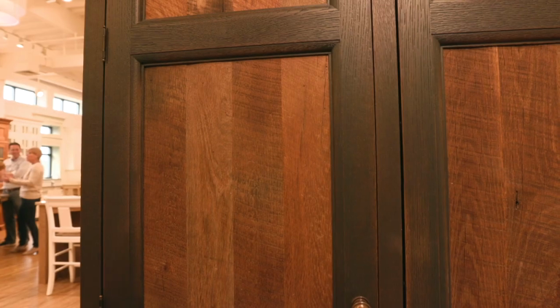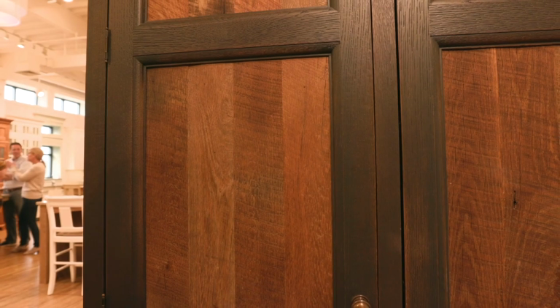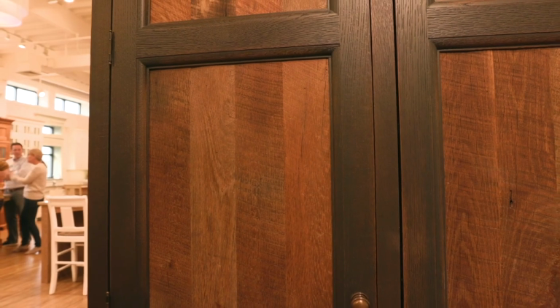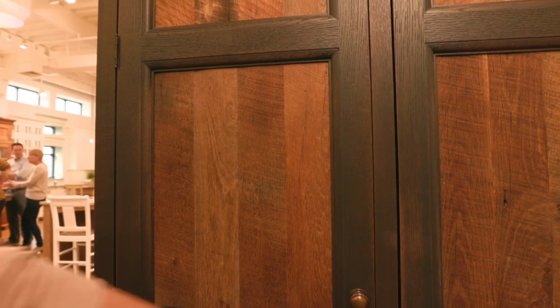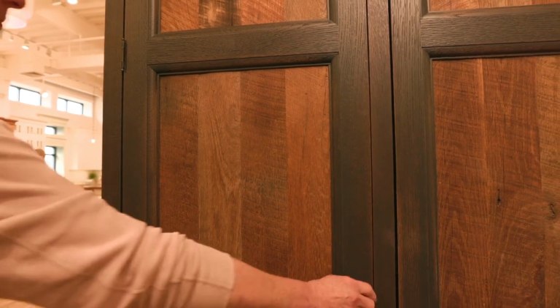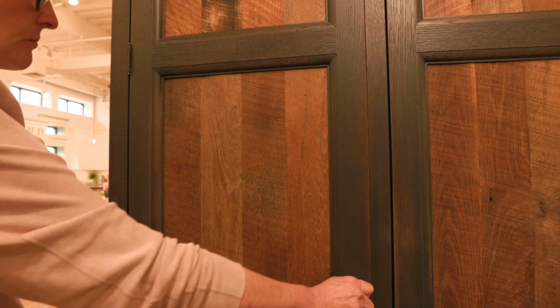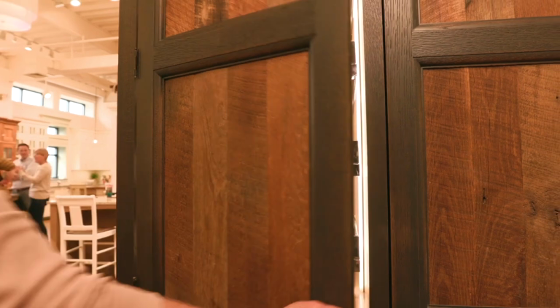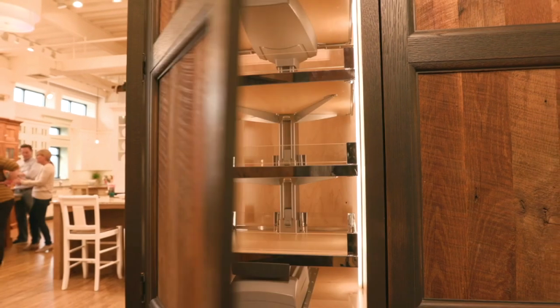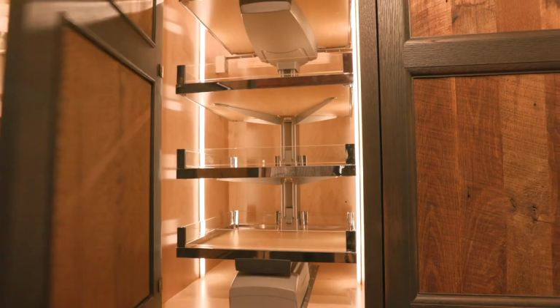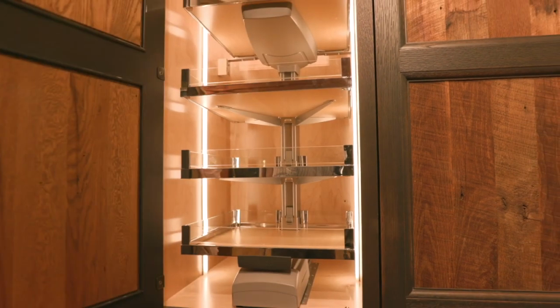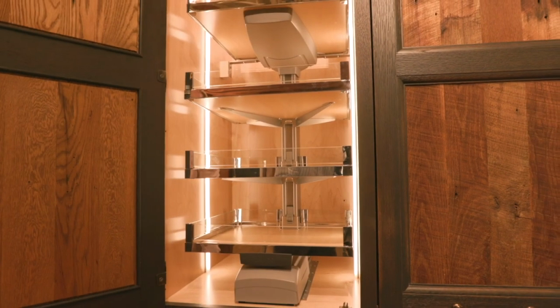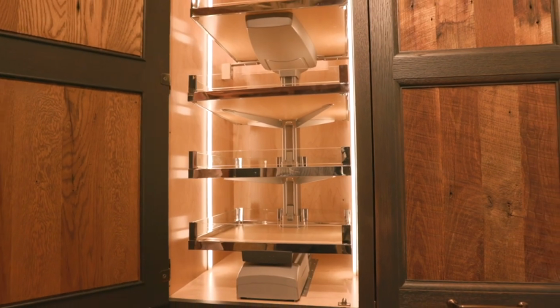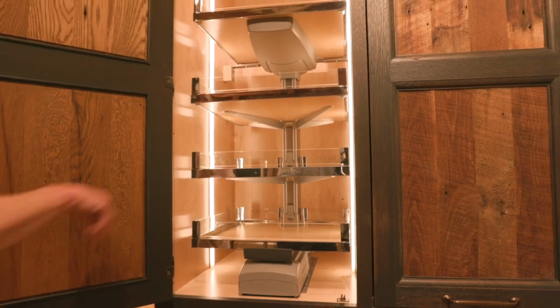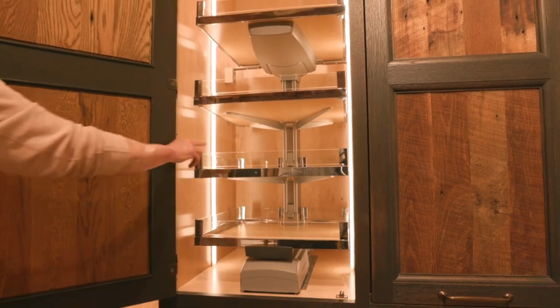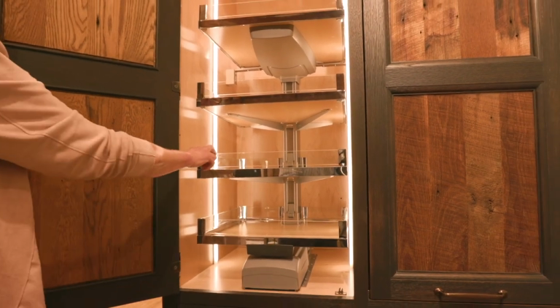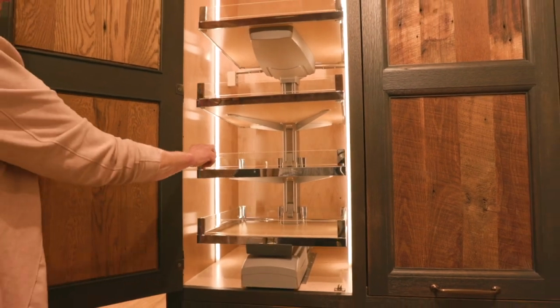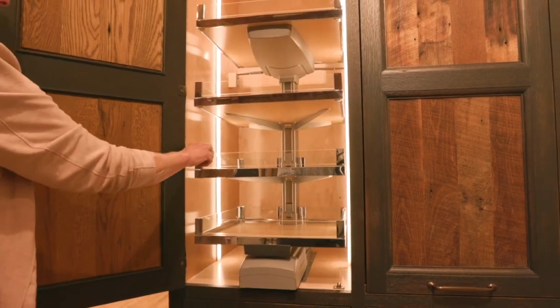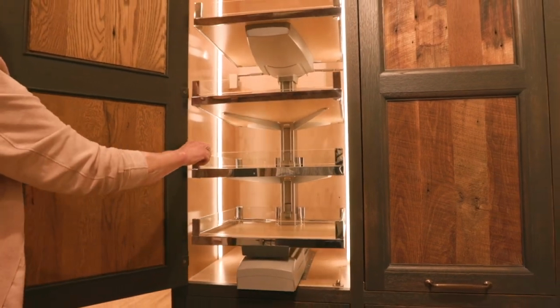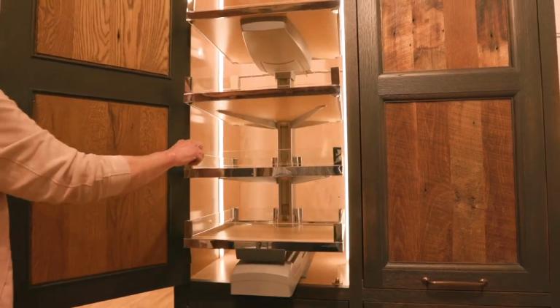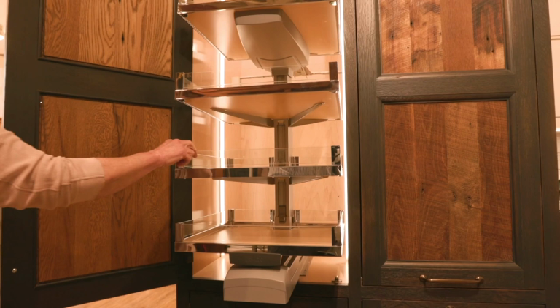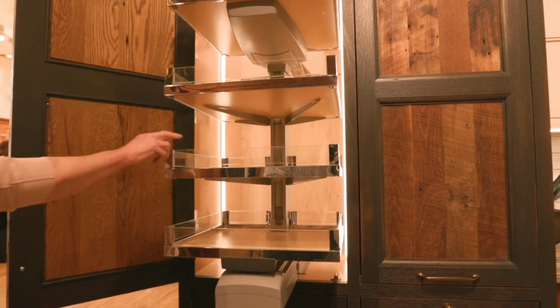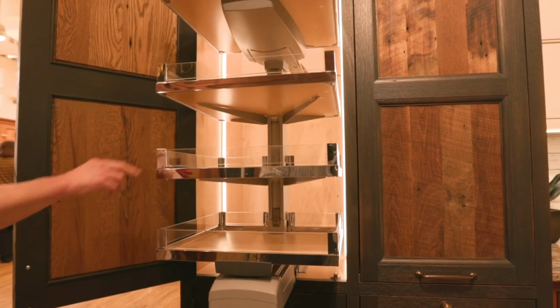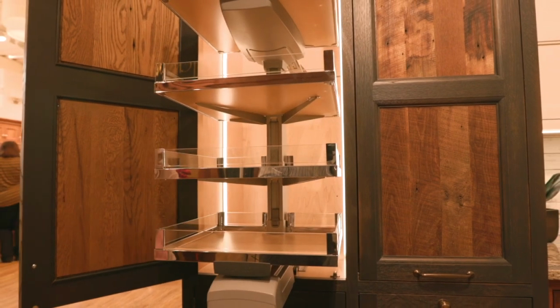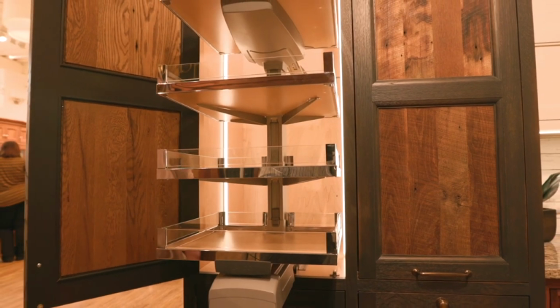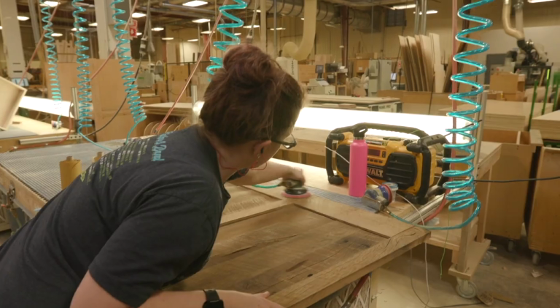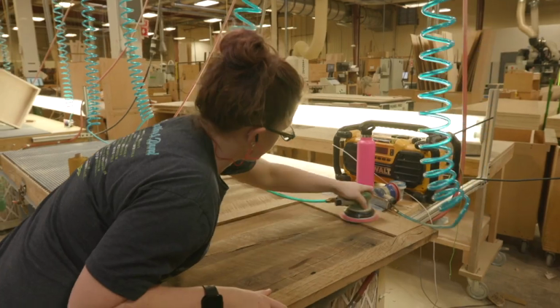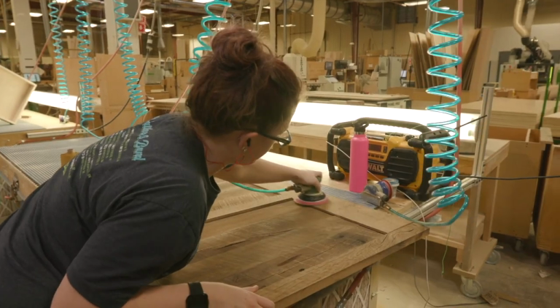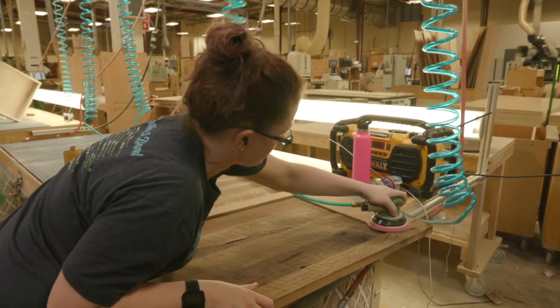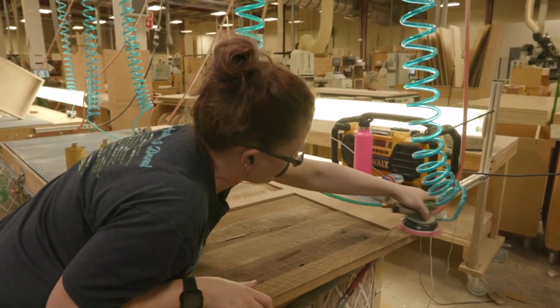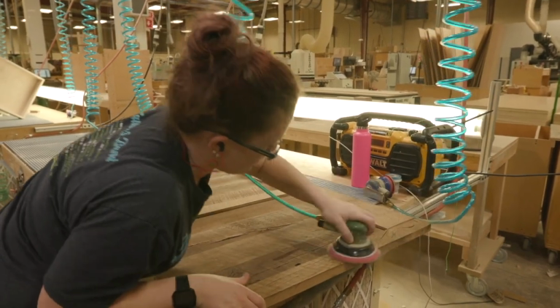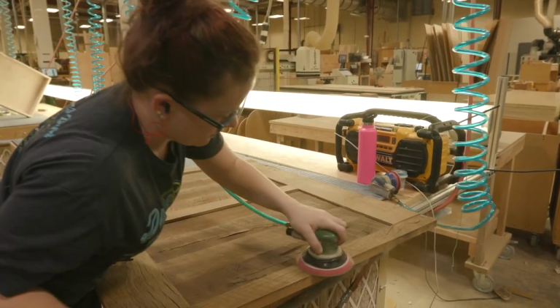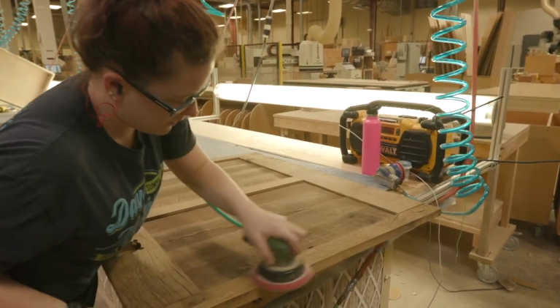We'll see them do a reclaimed wood — a lot of reclaimed oak or reclaimed hardy hewn. We do something here called hardy hewn, where literally we build cabinetry out of the face of beams.